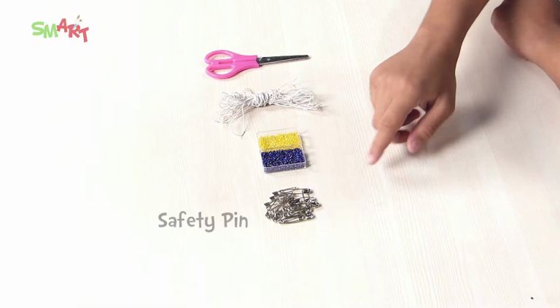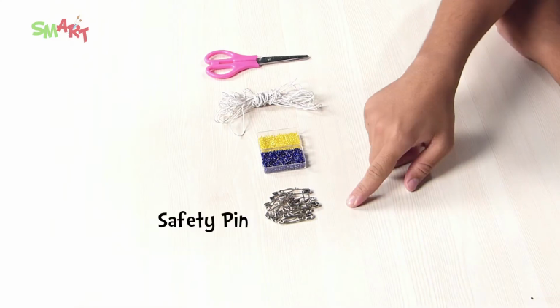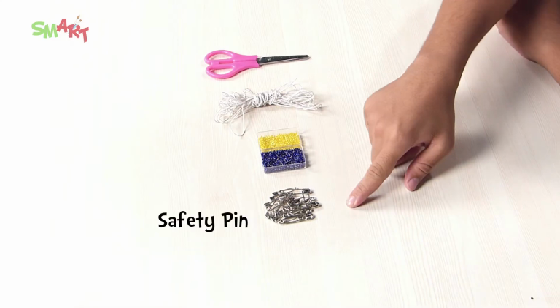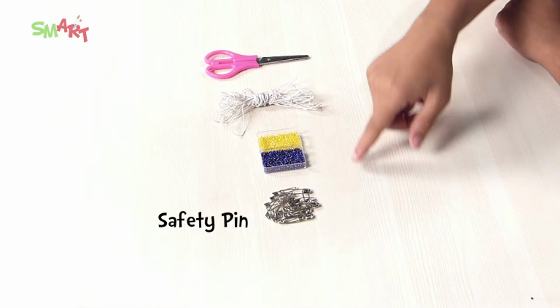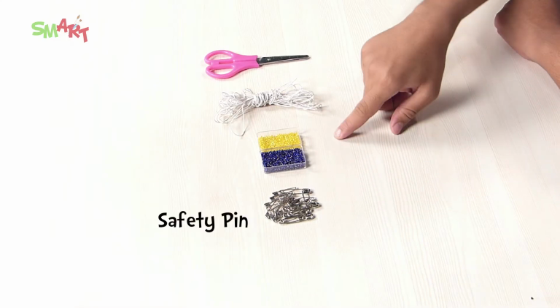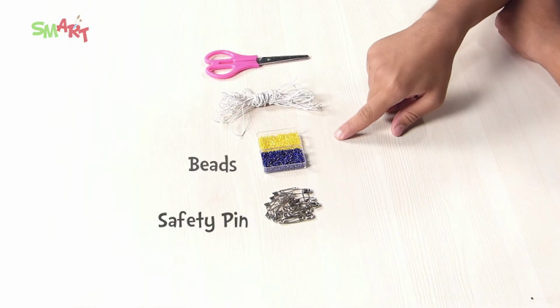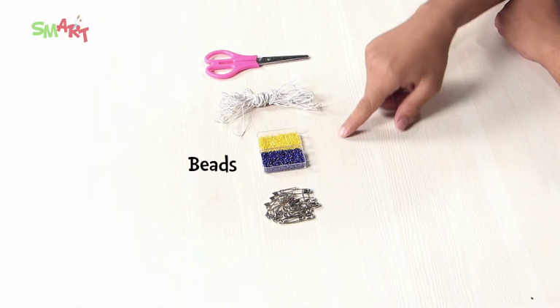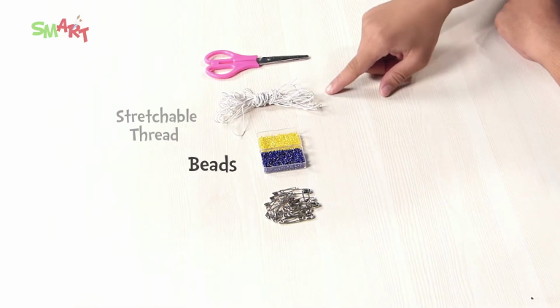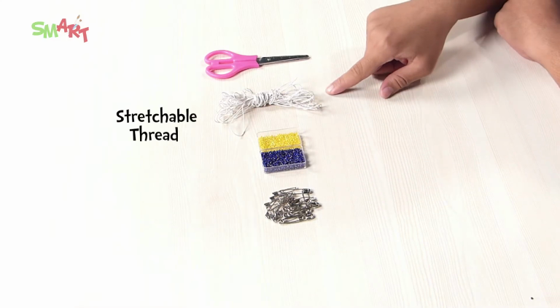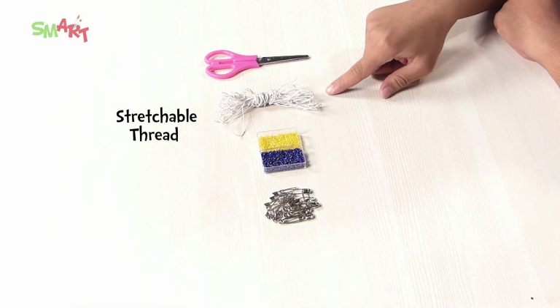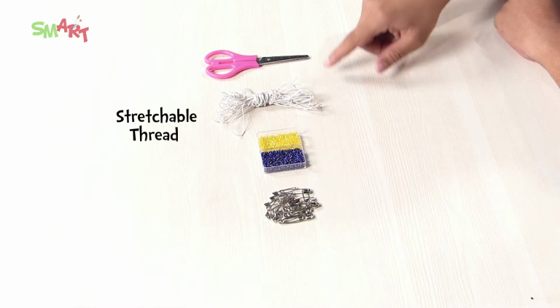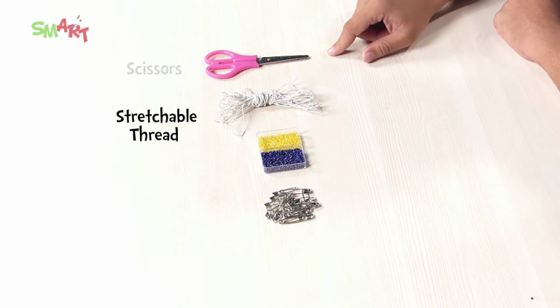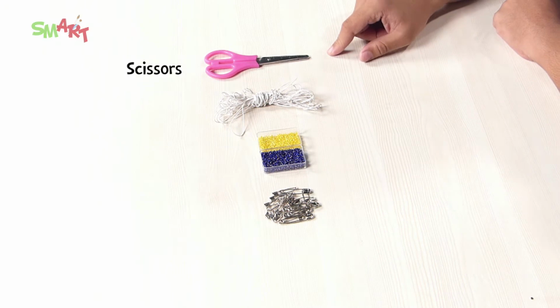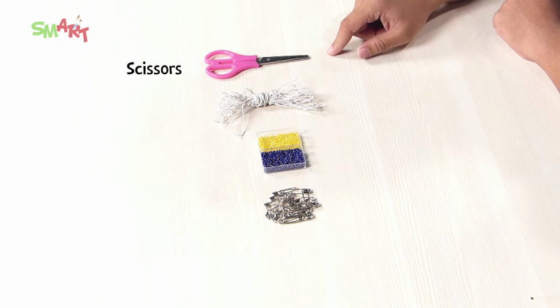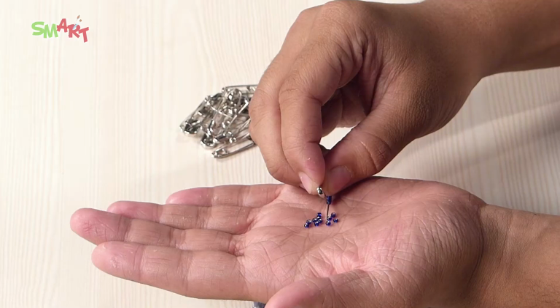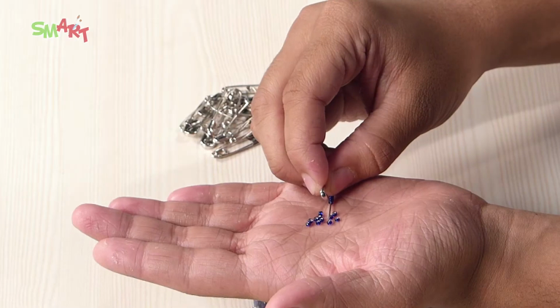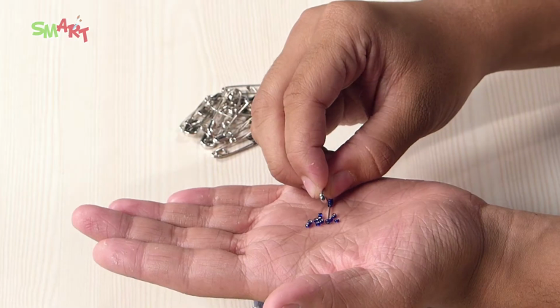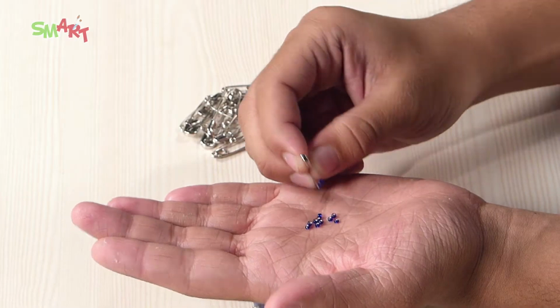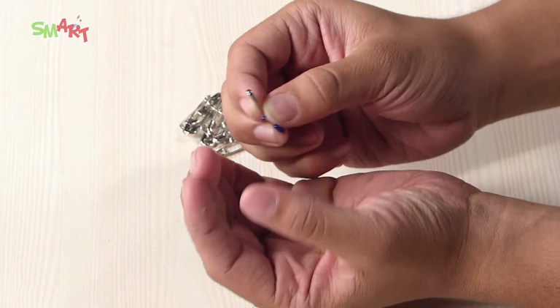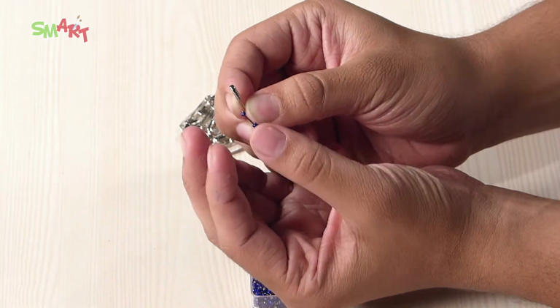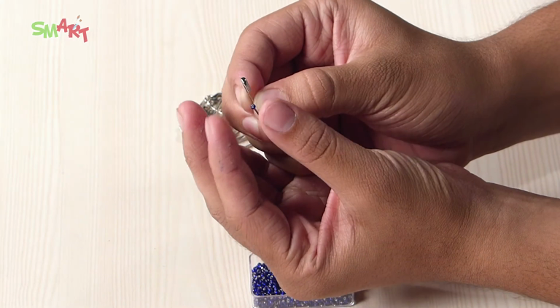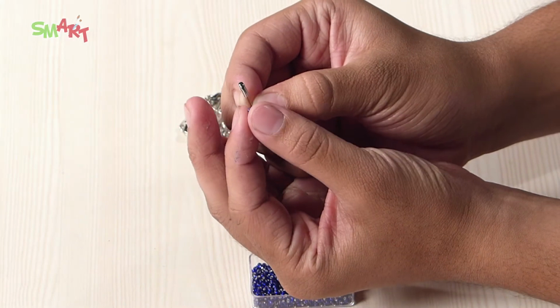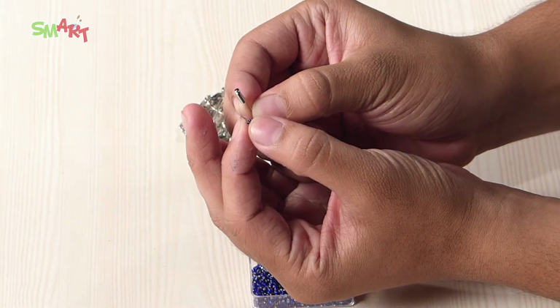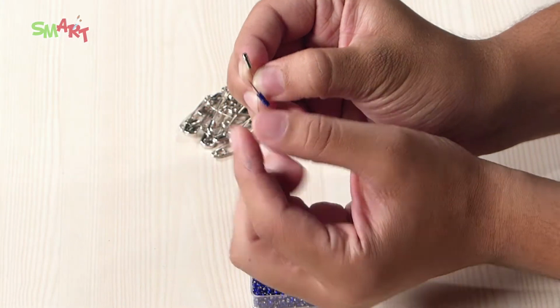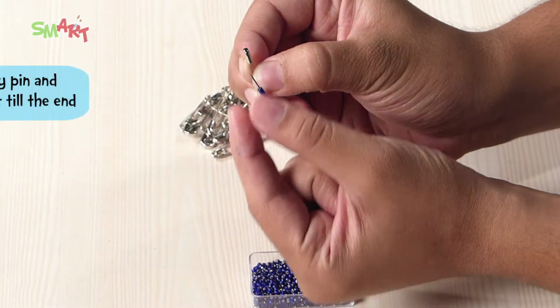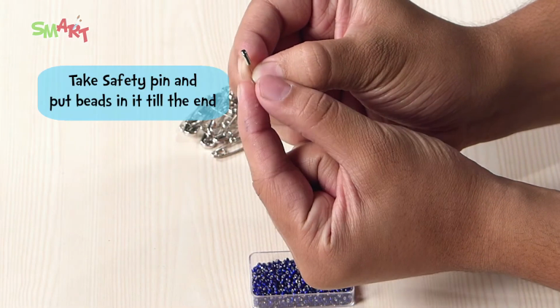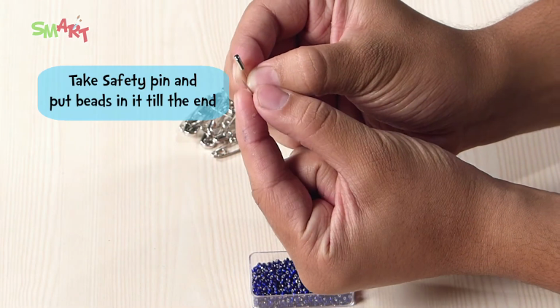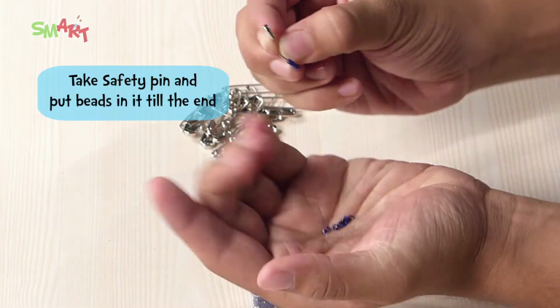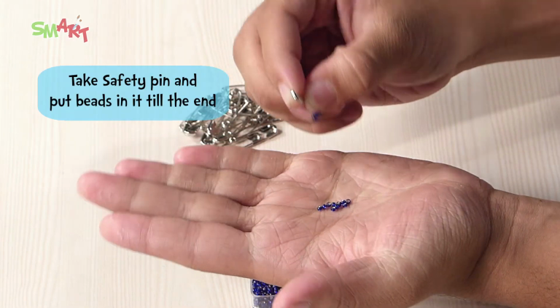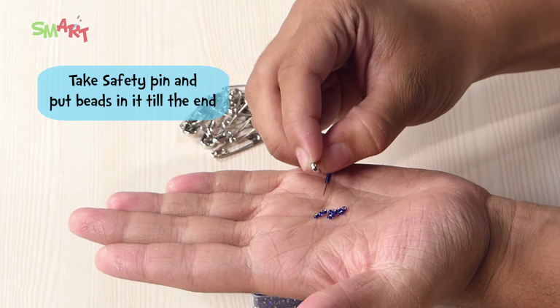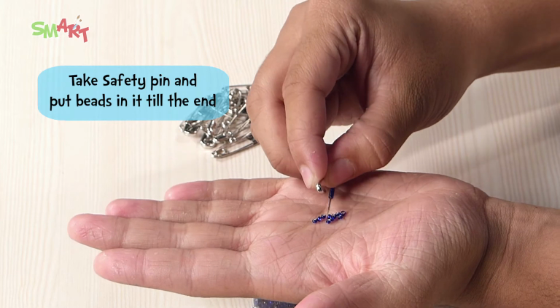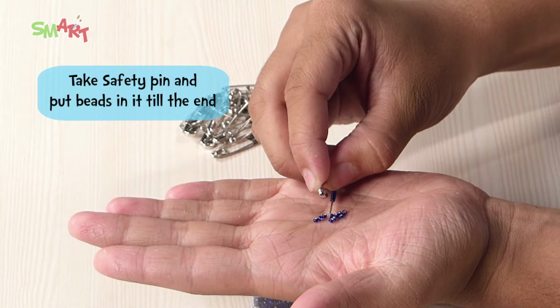You will need safety pins, beads, stretchable thread, and scissors. So let's begin. First, we will take a safety pin and put some beads in it till the end.